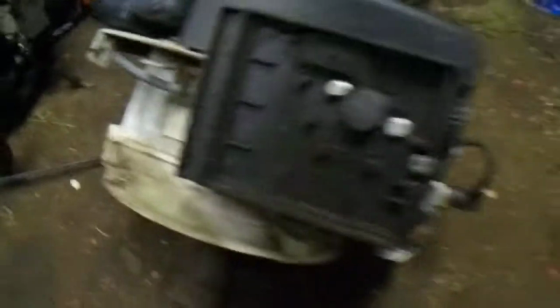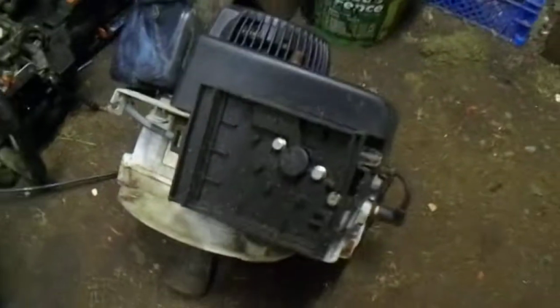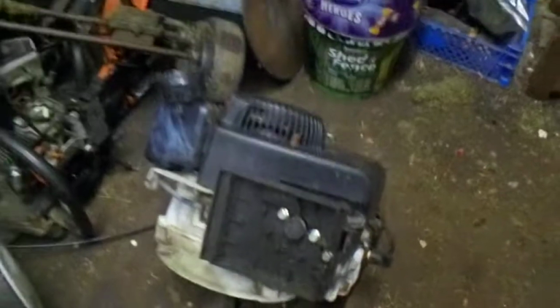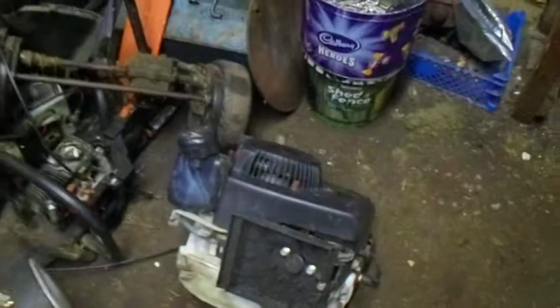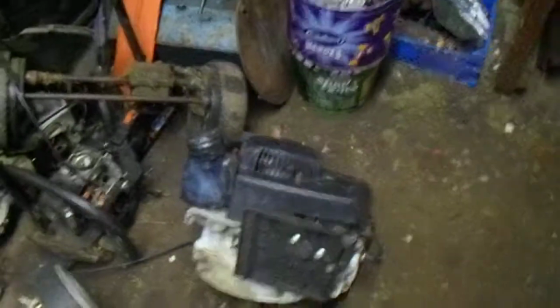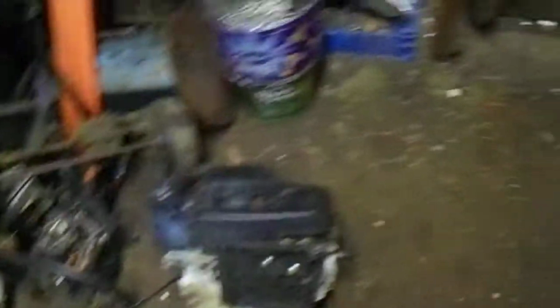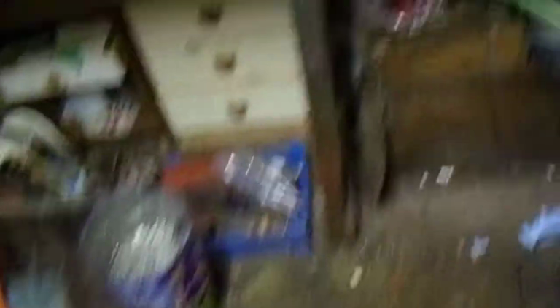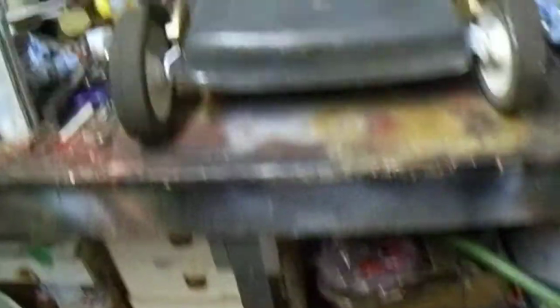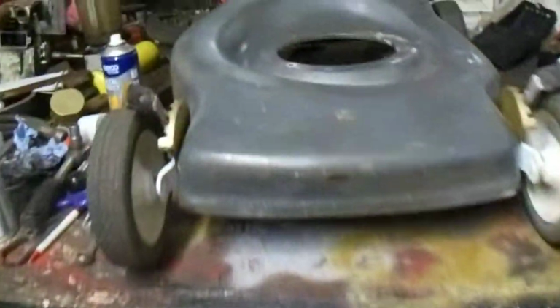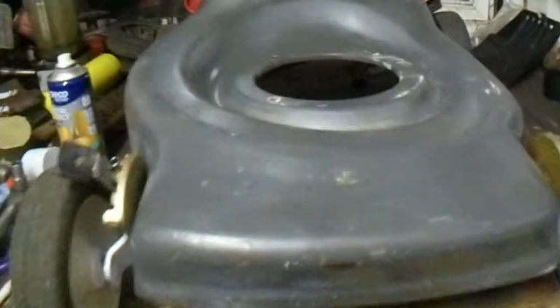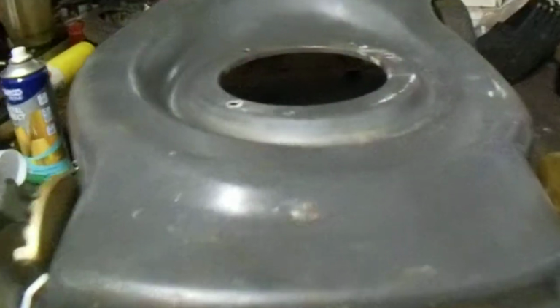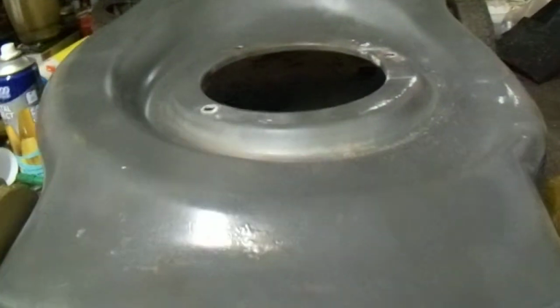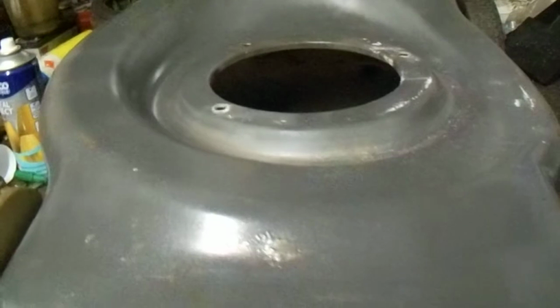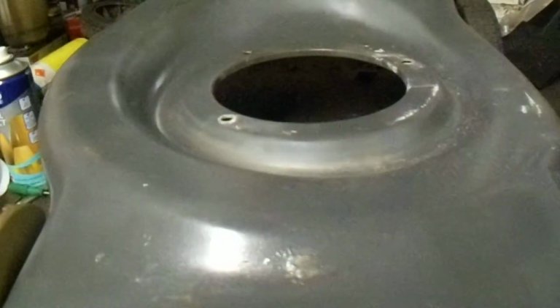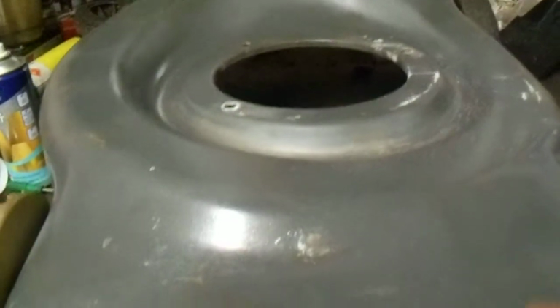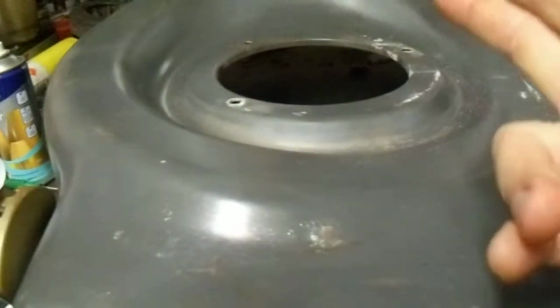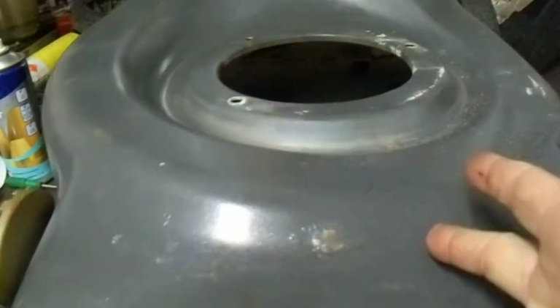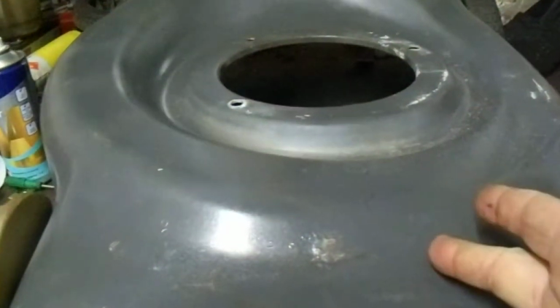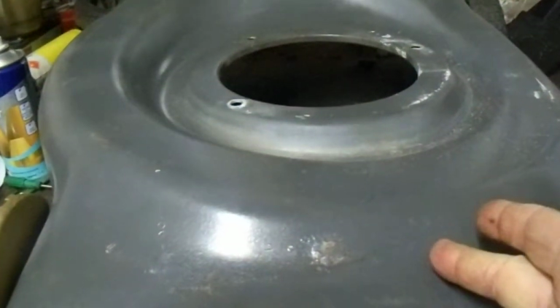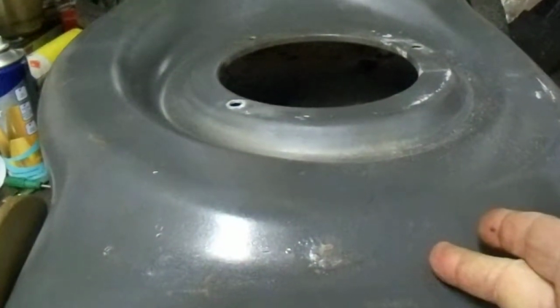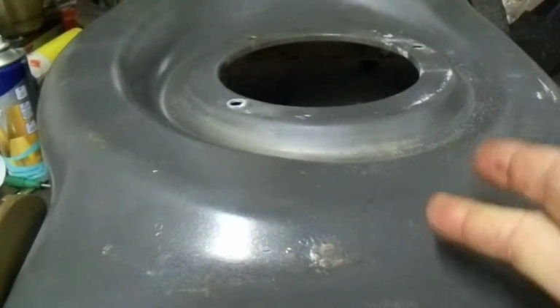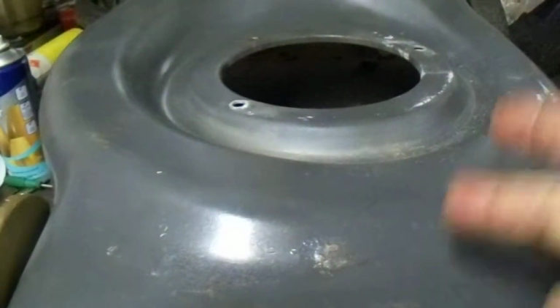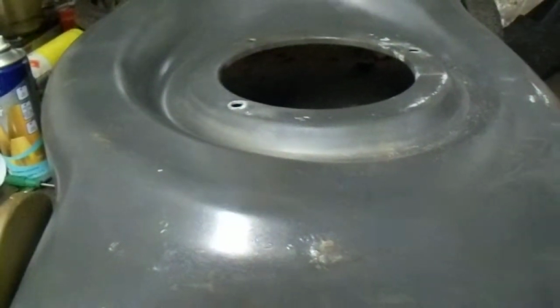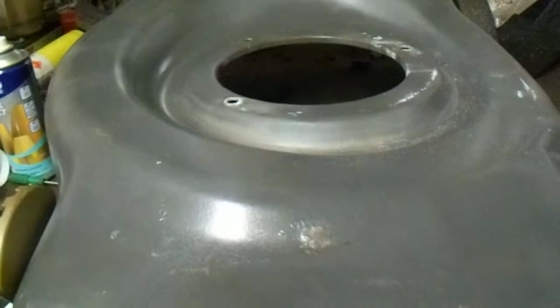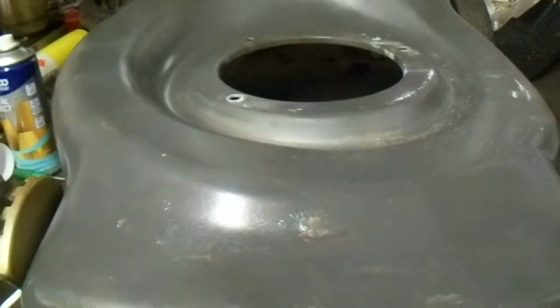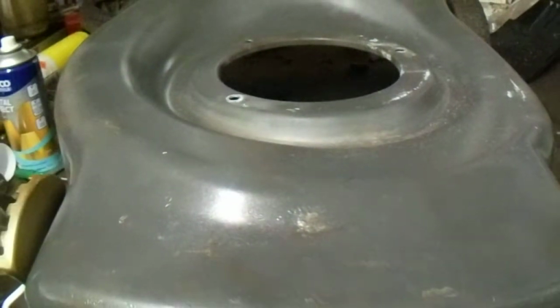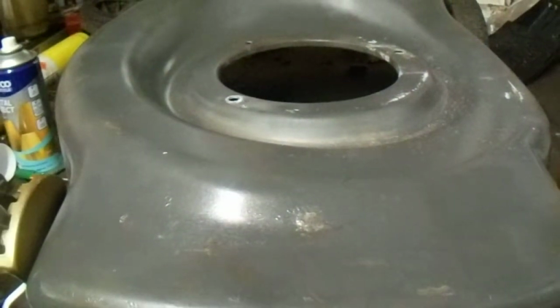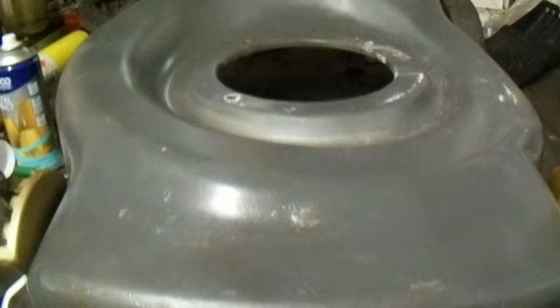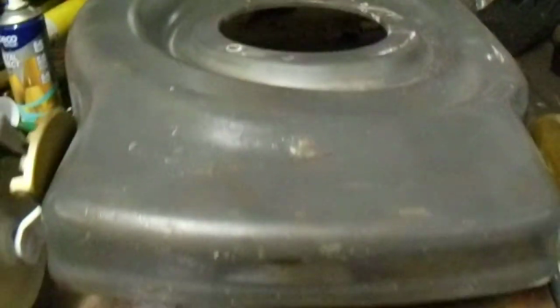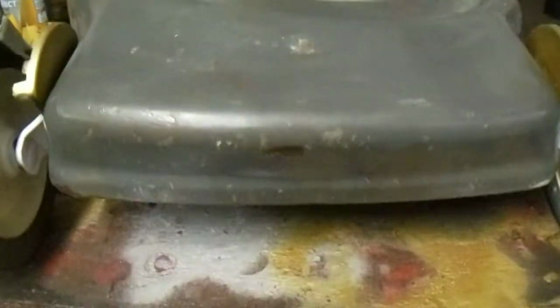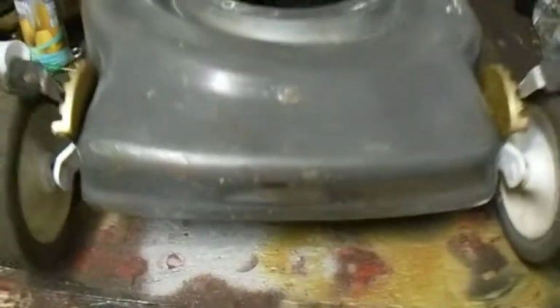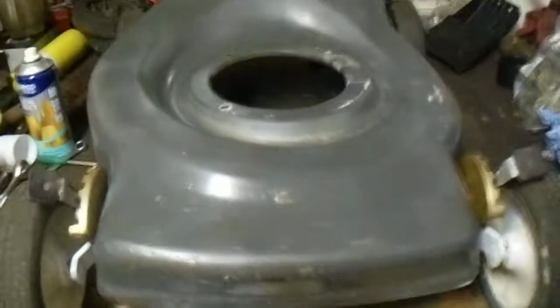Thank you for watching. This is the Scrap Each Change Mower - that's the name for this mower. Thank you for watching, bye bye.